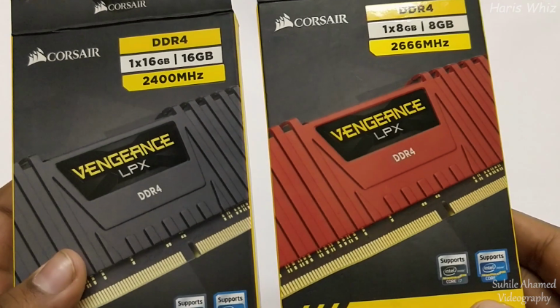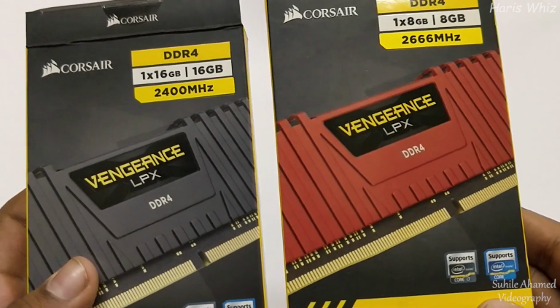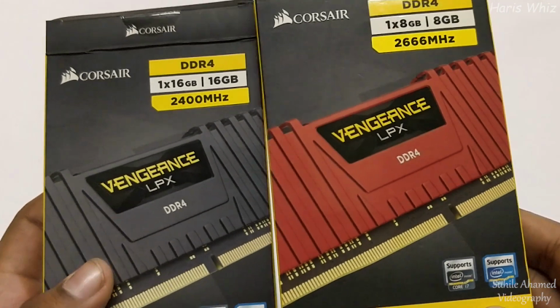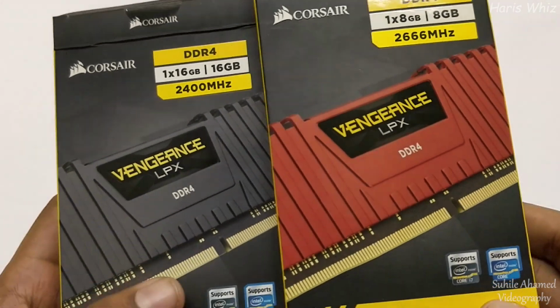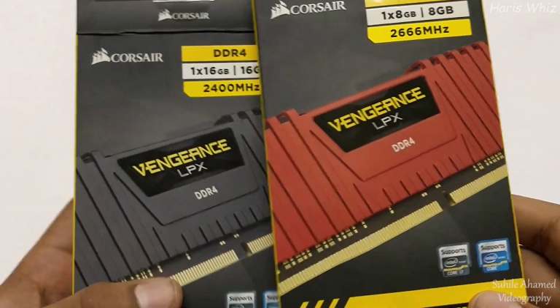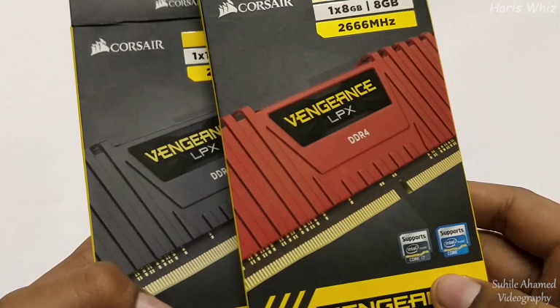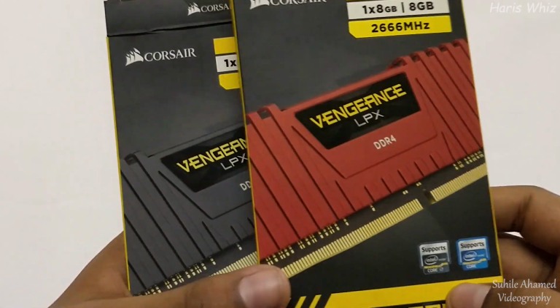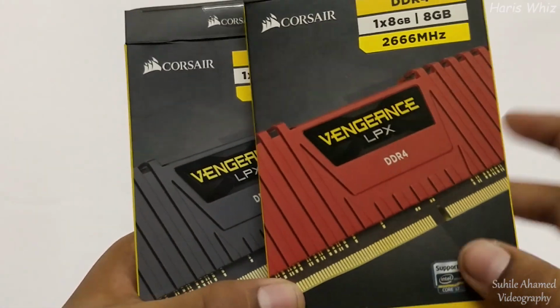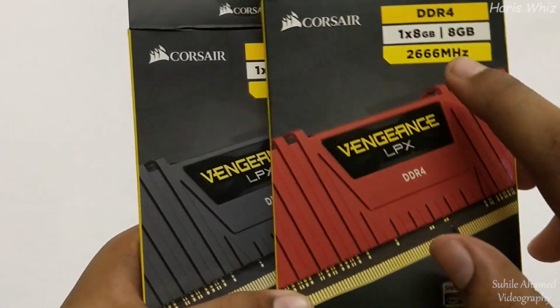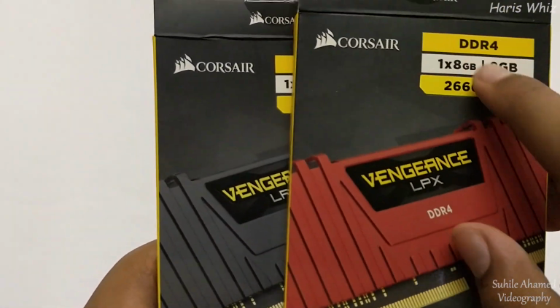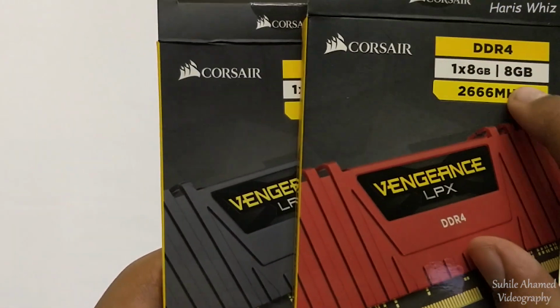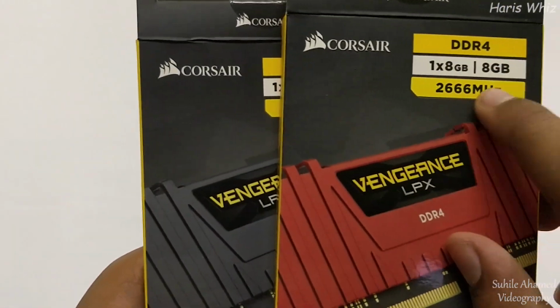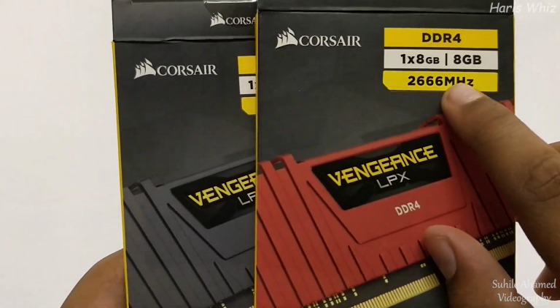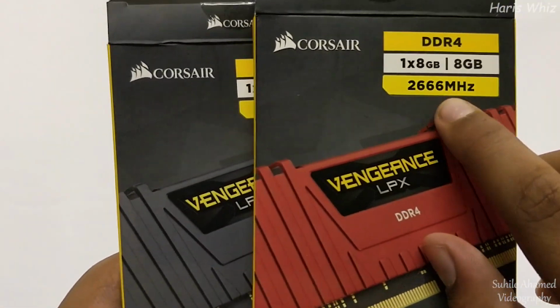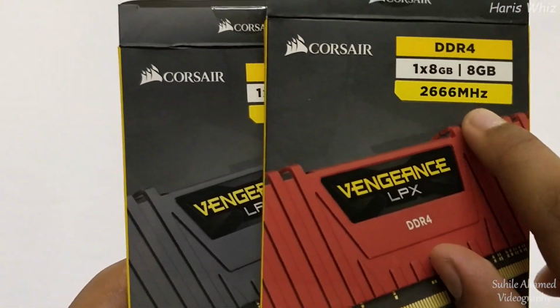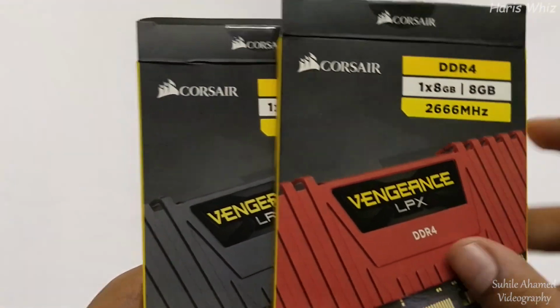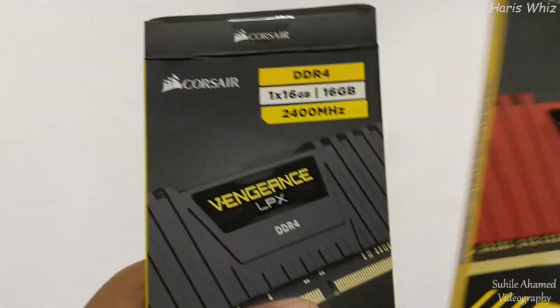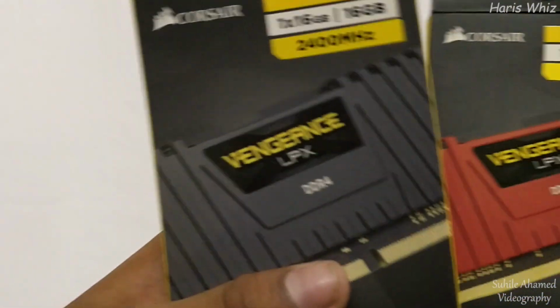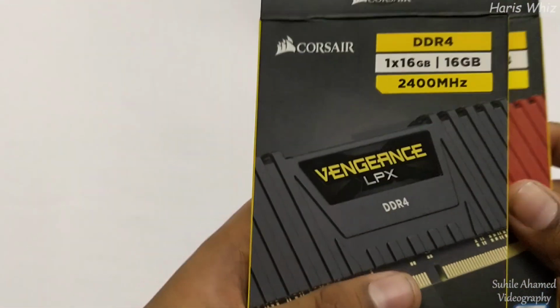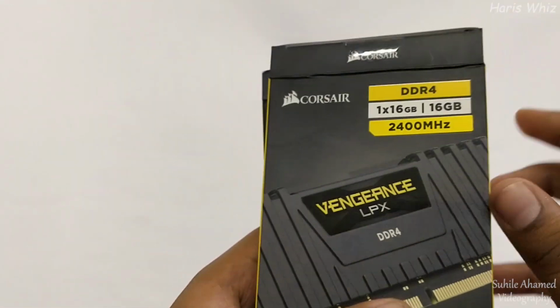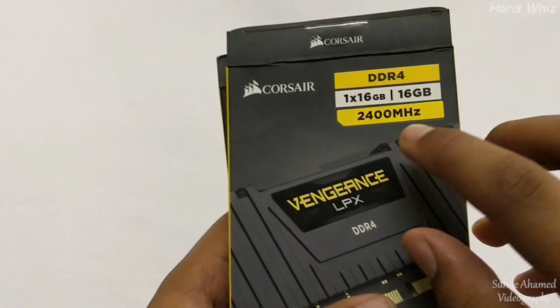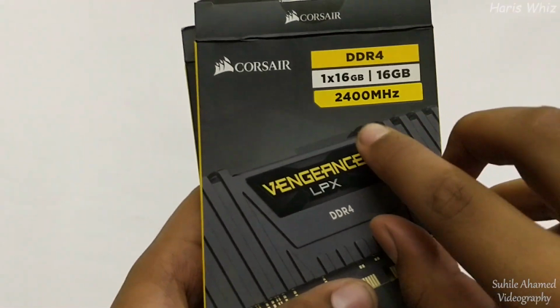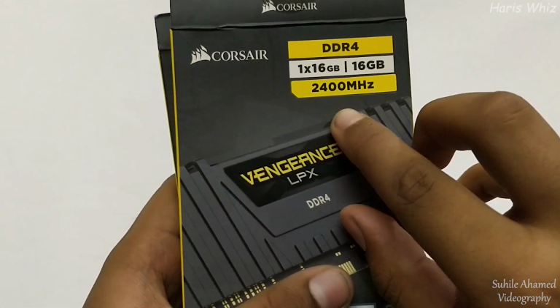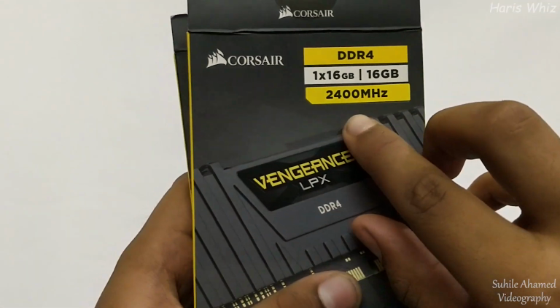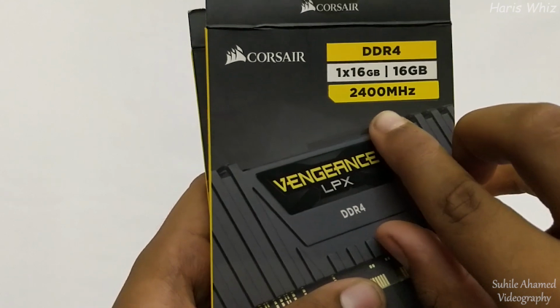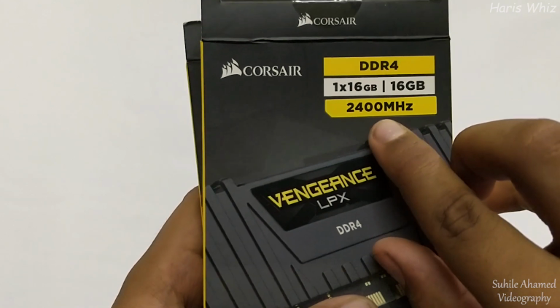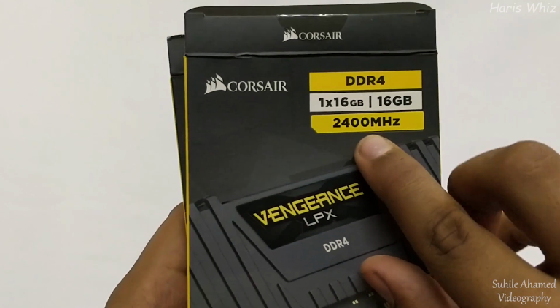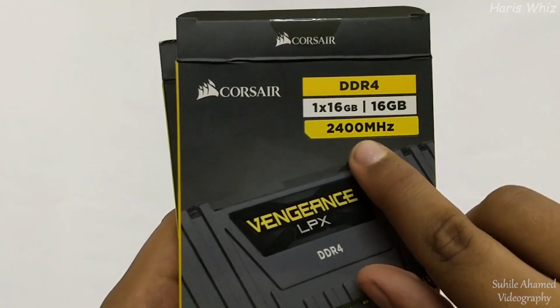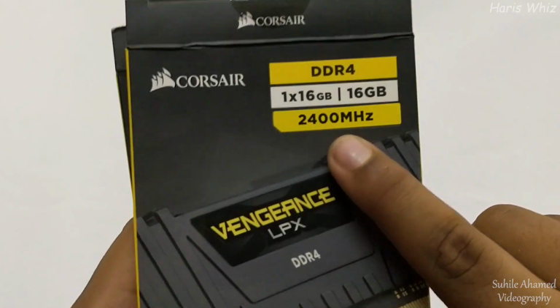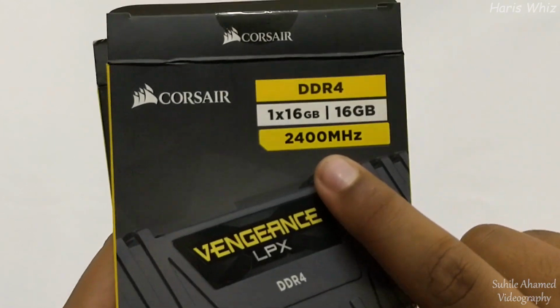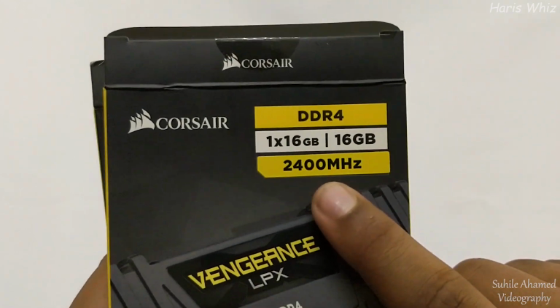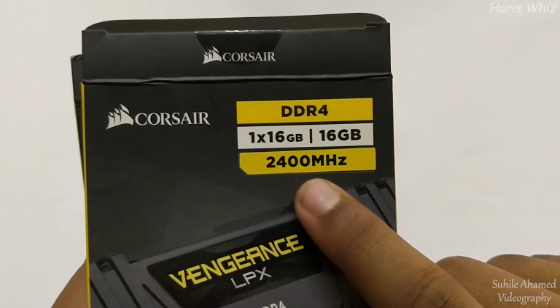This RAM consists of an aluminum heatsink for faster heat dissipation. Primarily, this memory is designed for high performance overclocking.